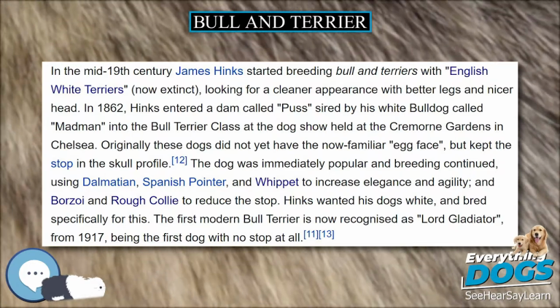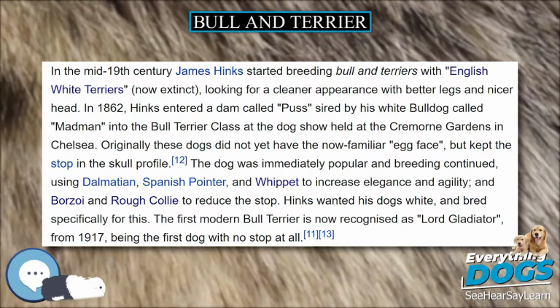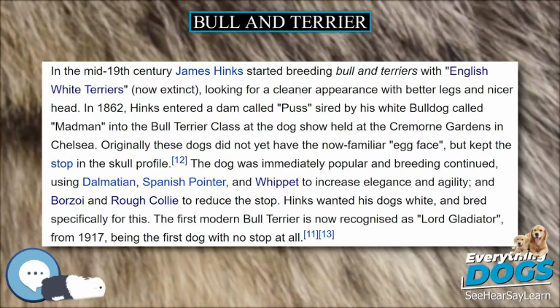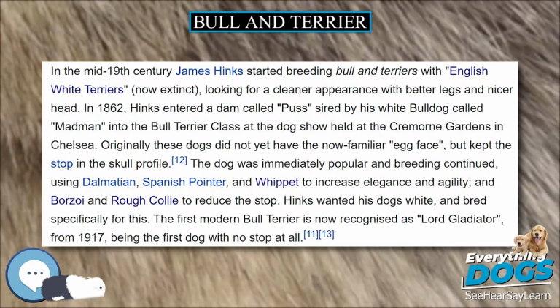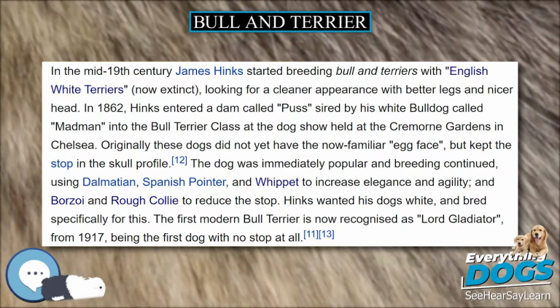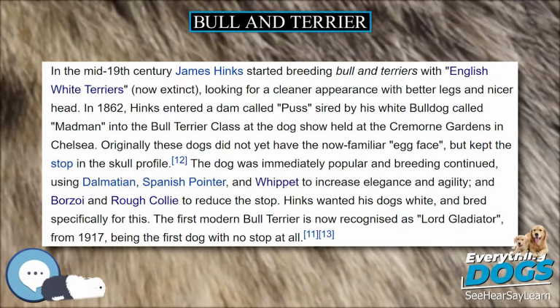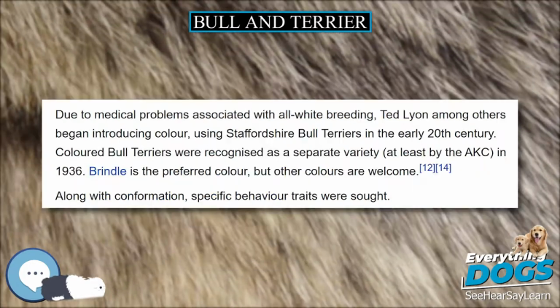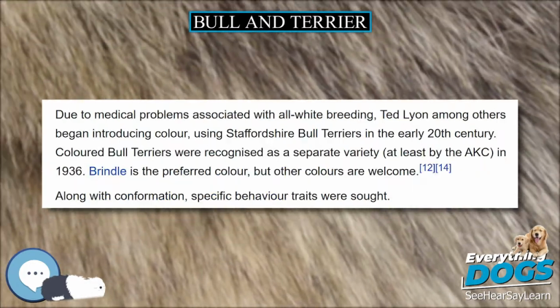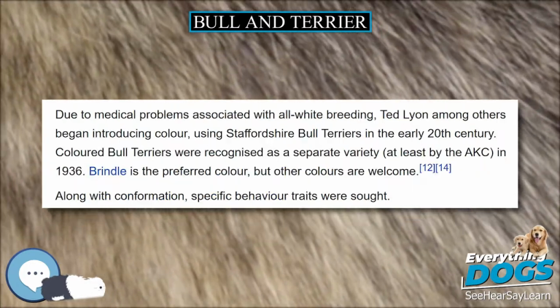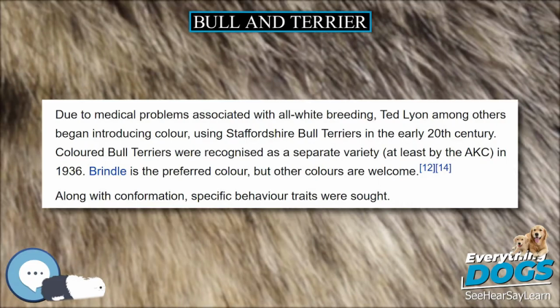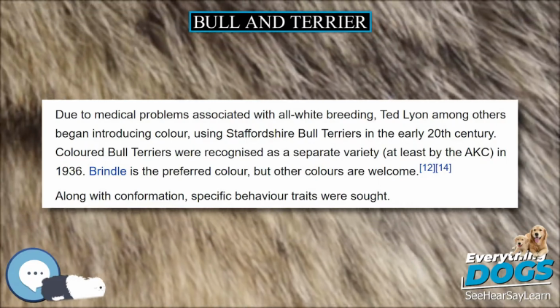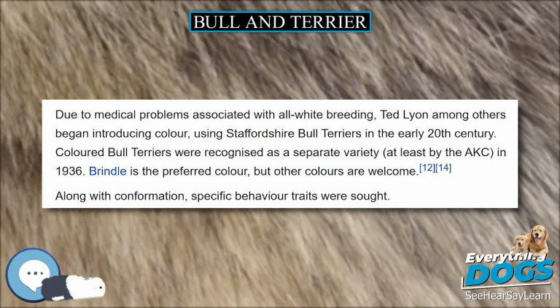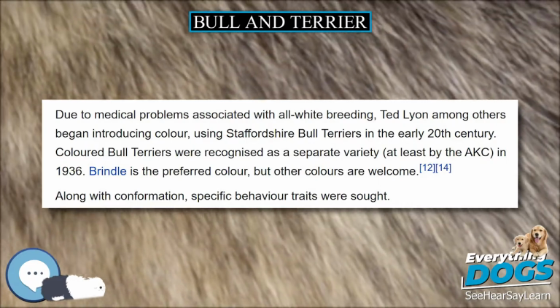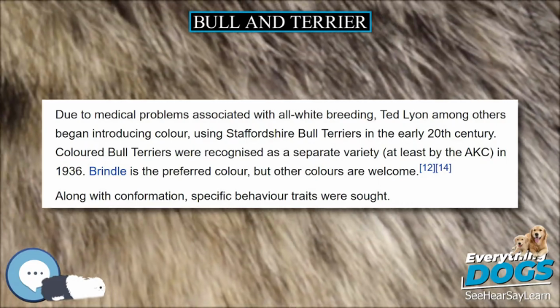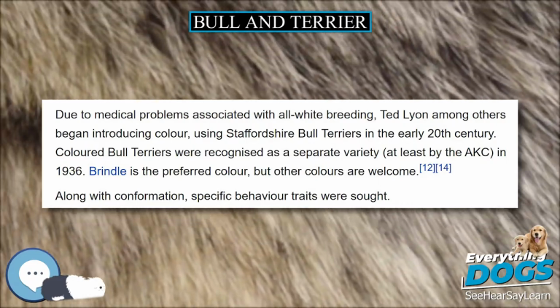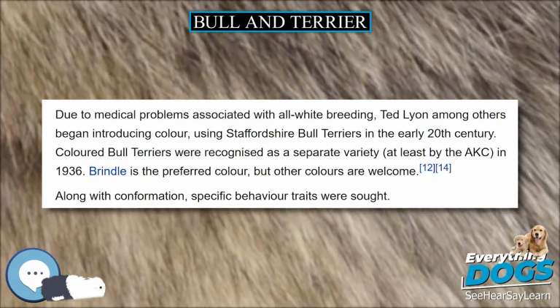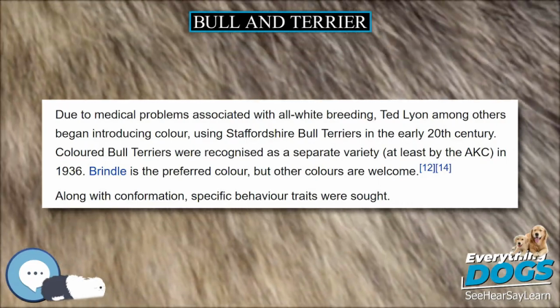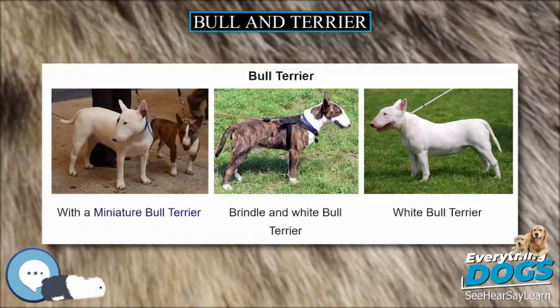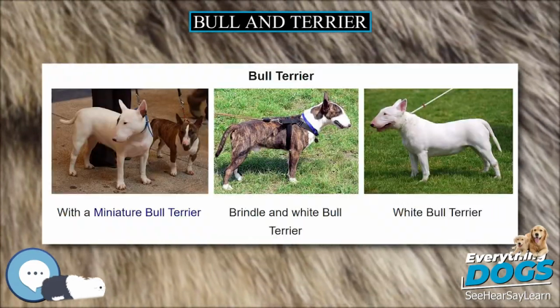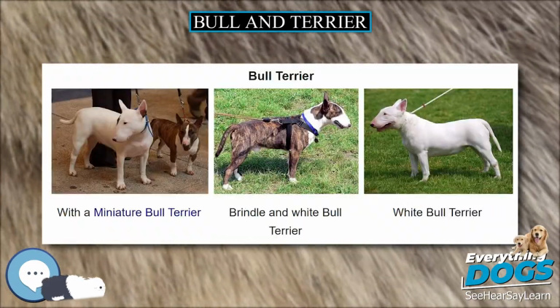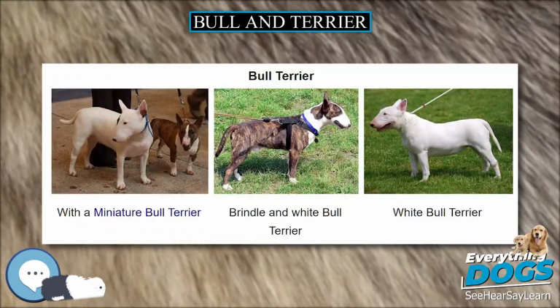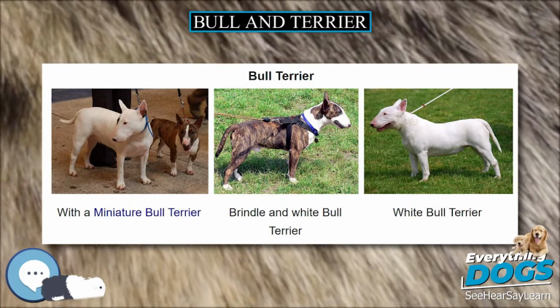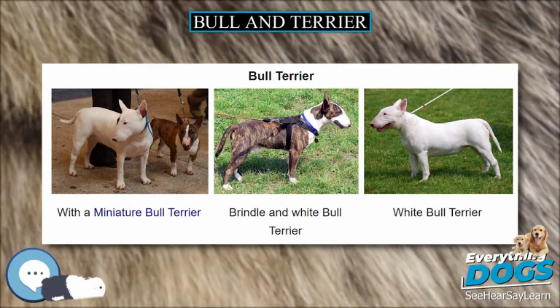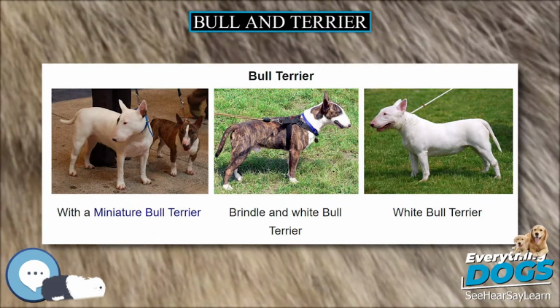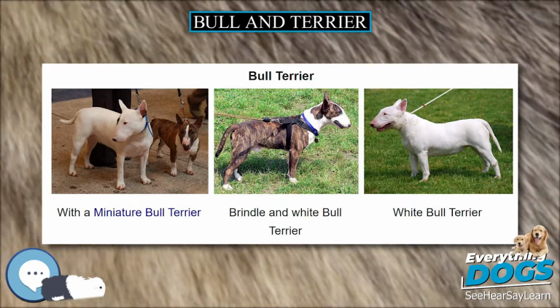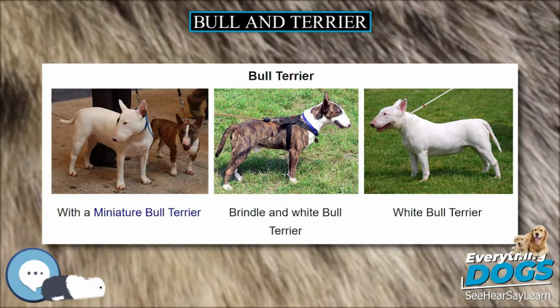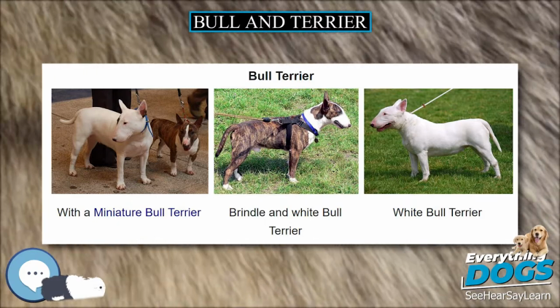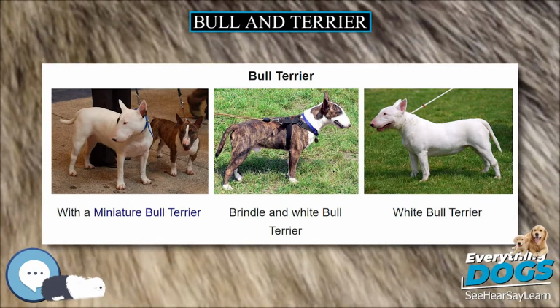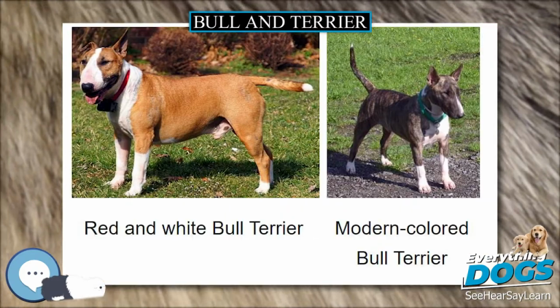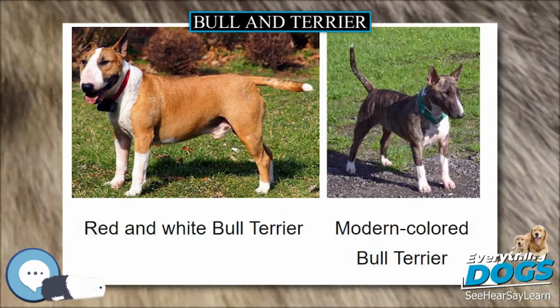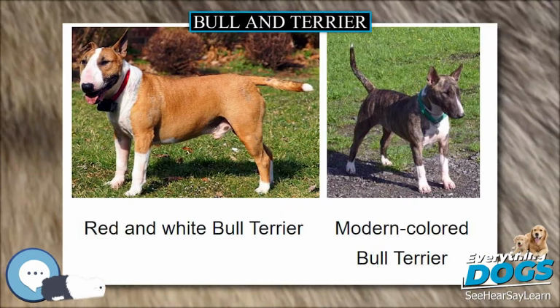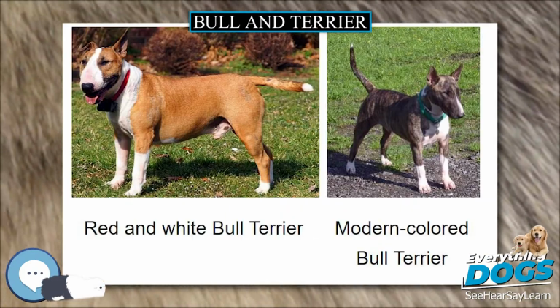A celebrated Bull and Terrier named Billy, weighing approximately 26 pounds, set a world record for rat baiting on April 22, 1823, by killing 100 rats in five and a half minutes.